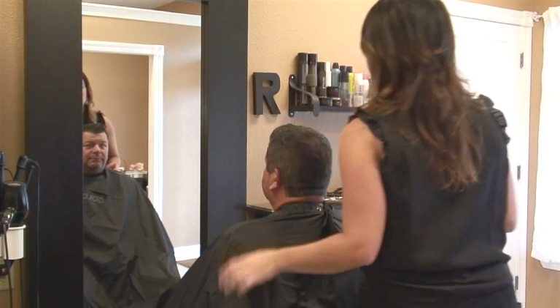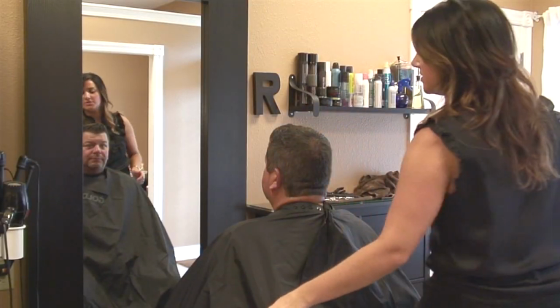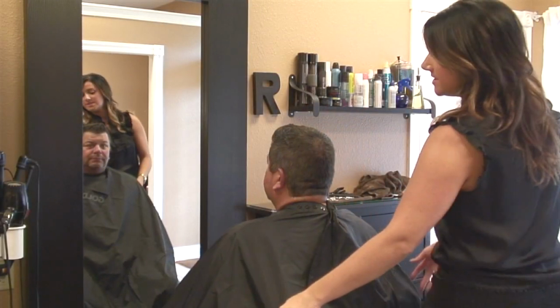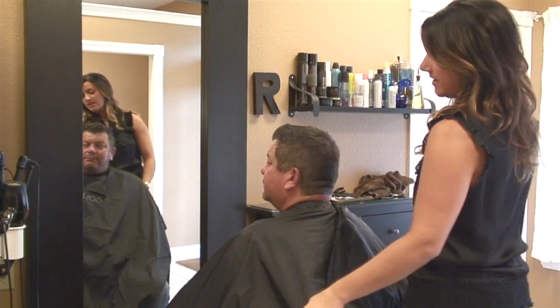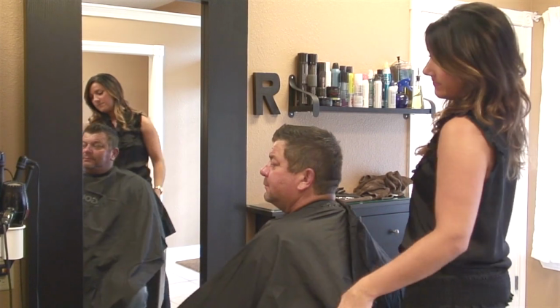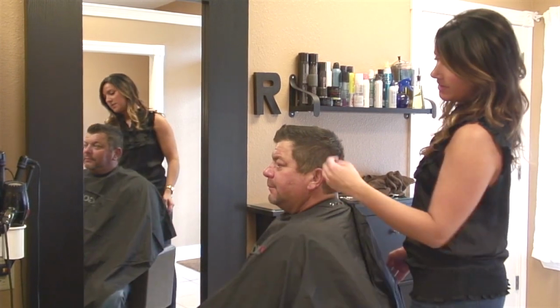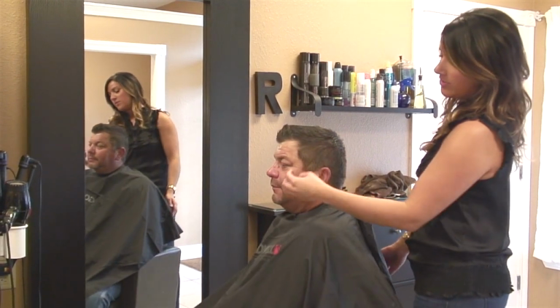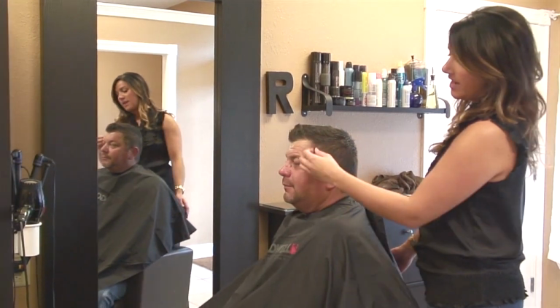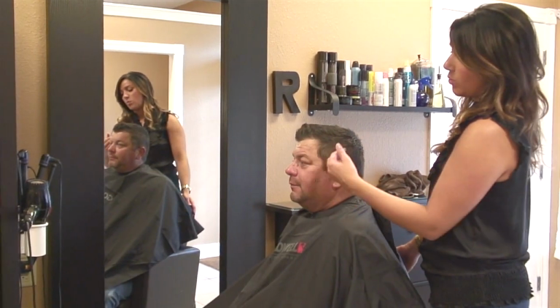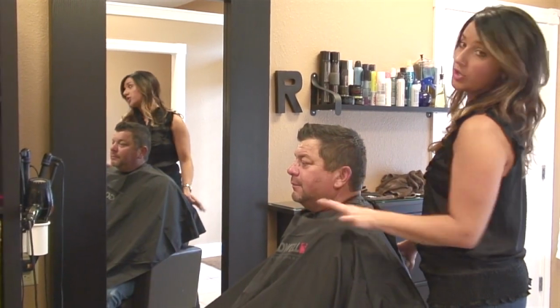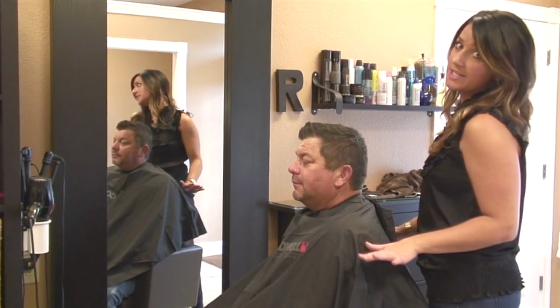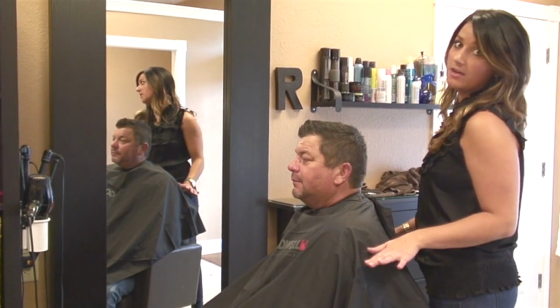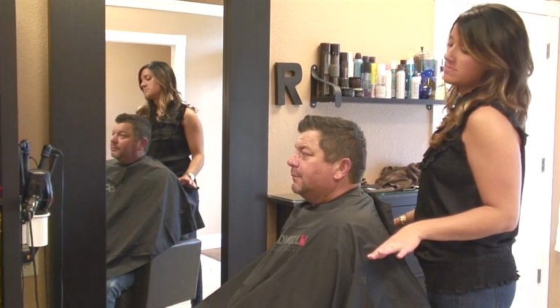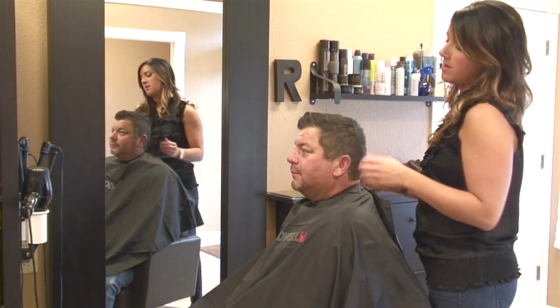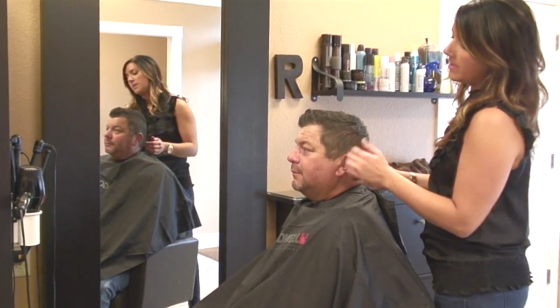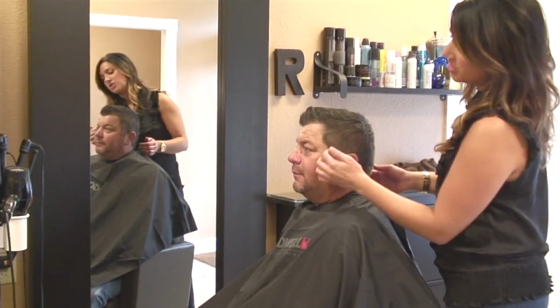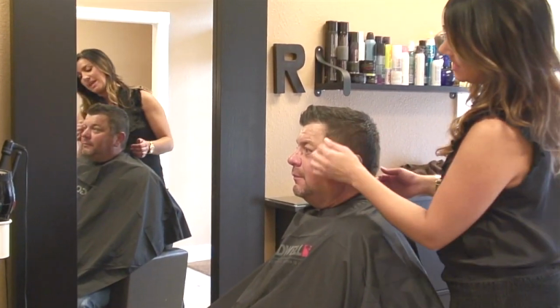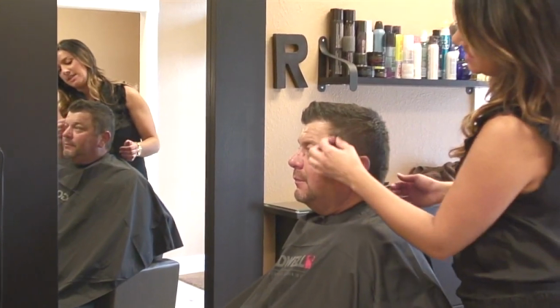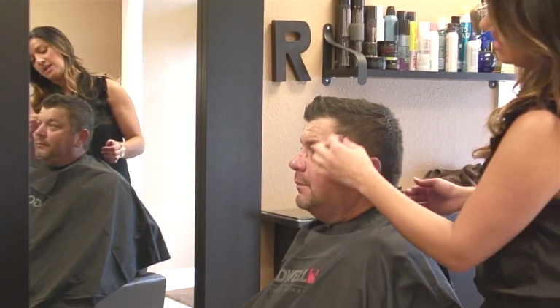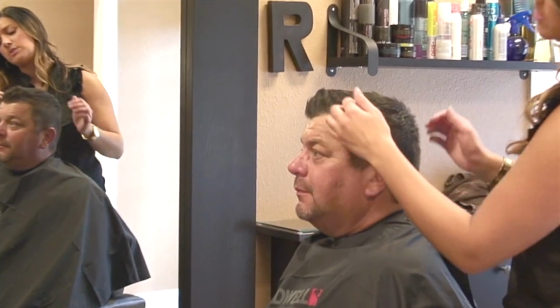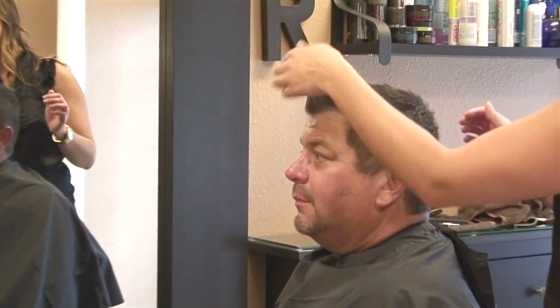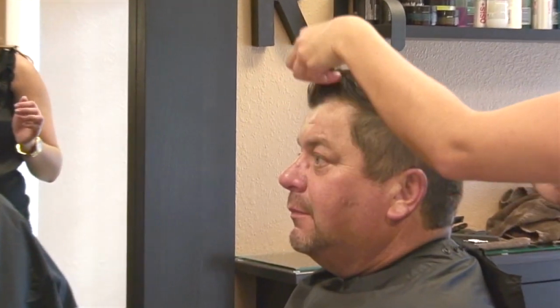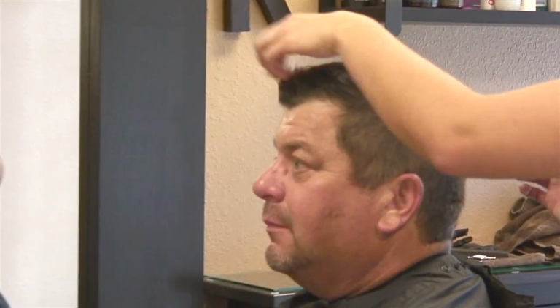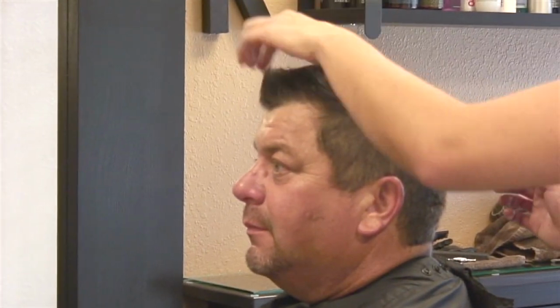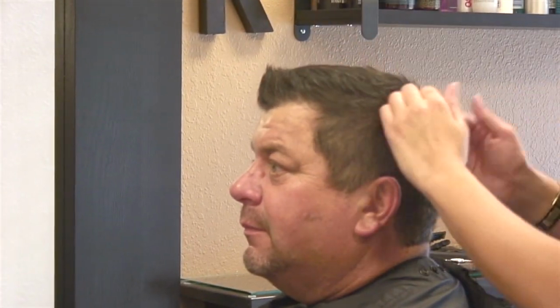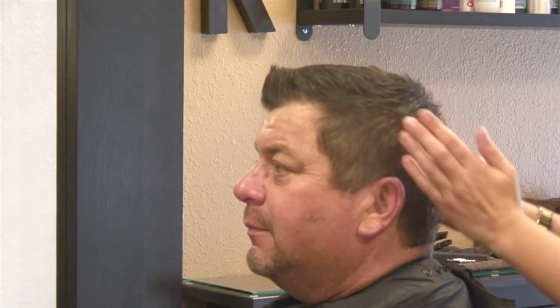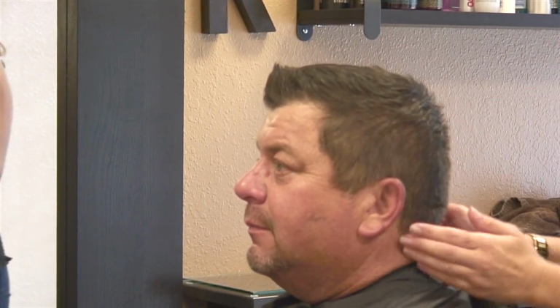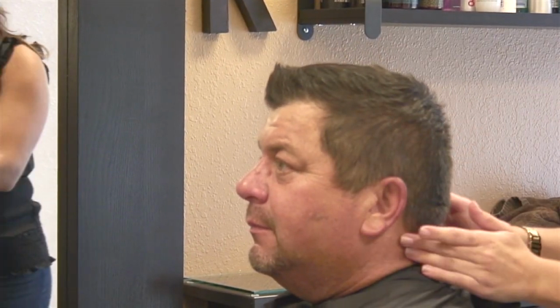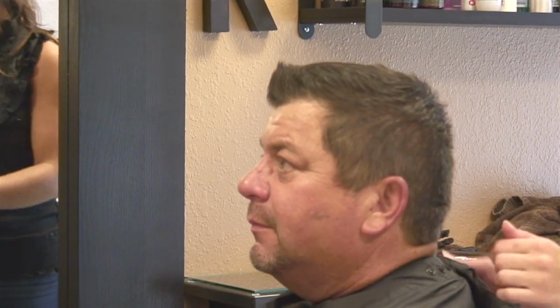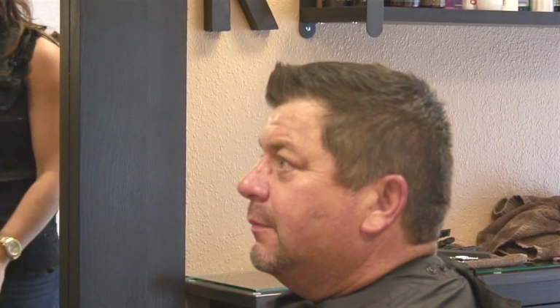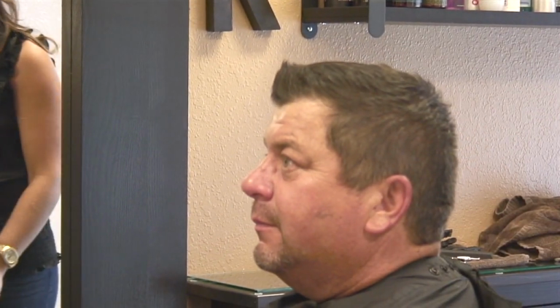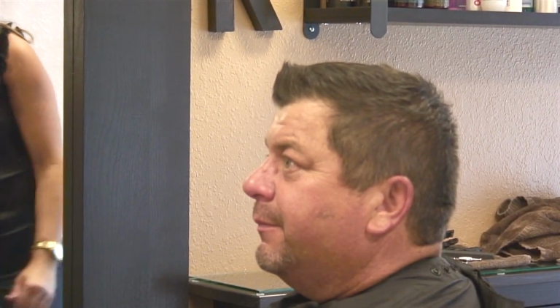As you can see, the gray isn't 100% covered, but it is just blended. It will still shimmer through a little bit, but it will grow out very nicely. Thank you so much.